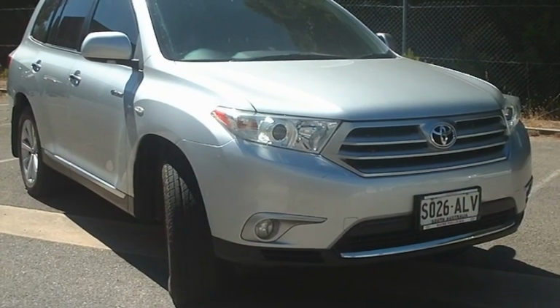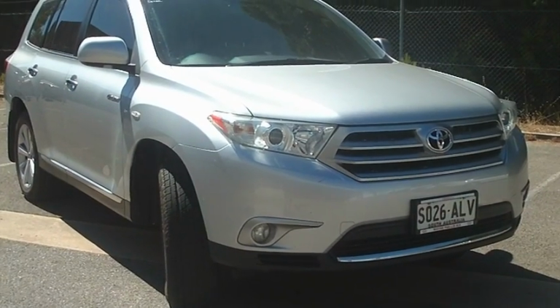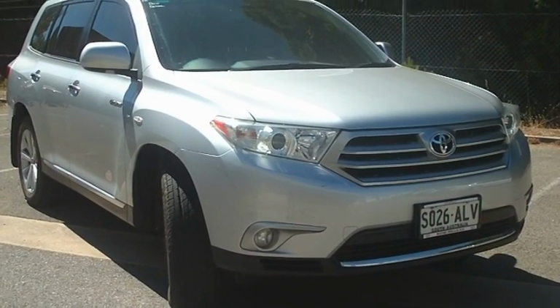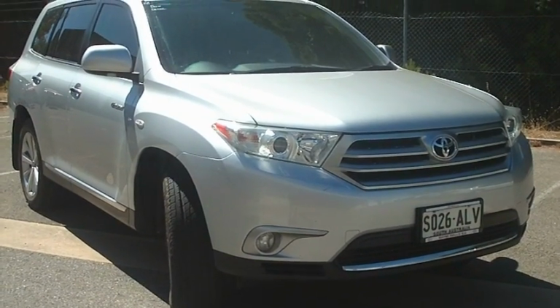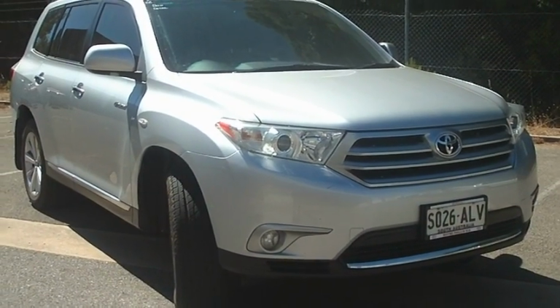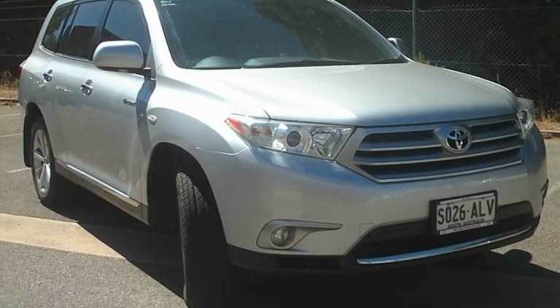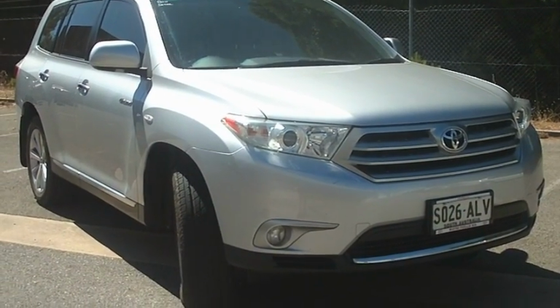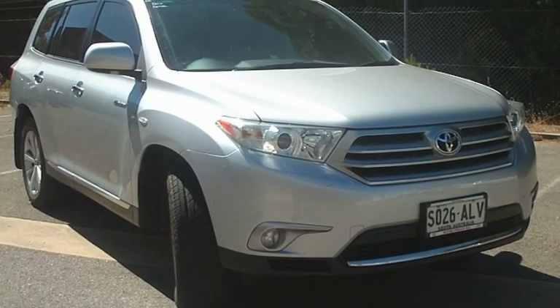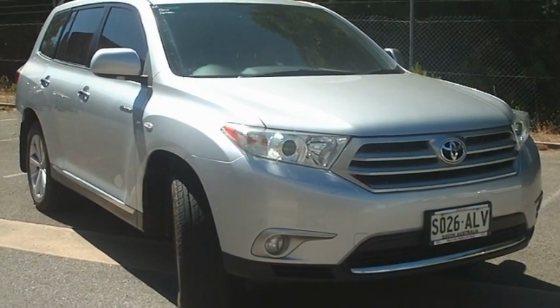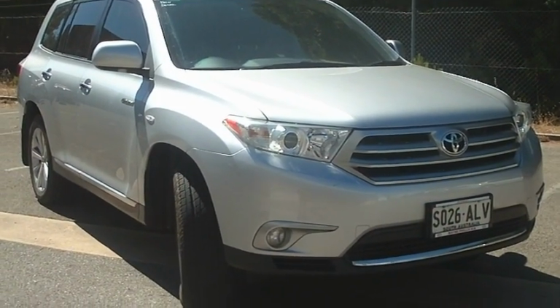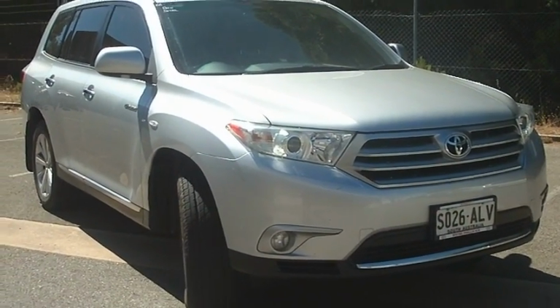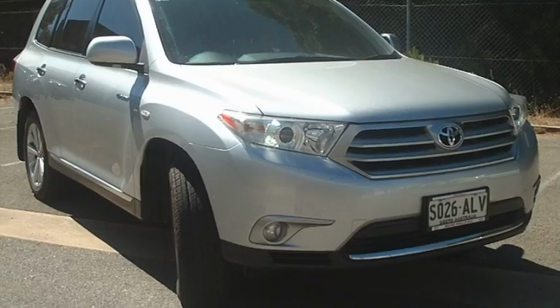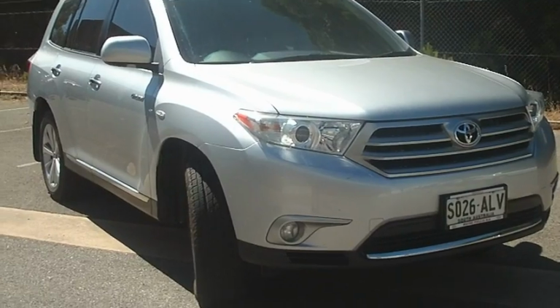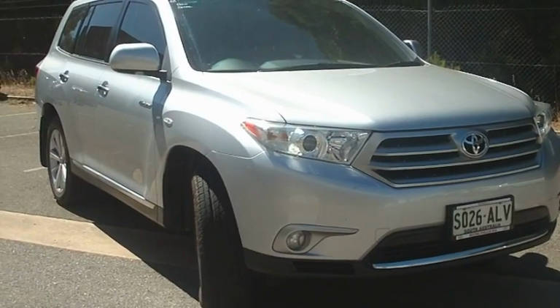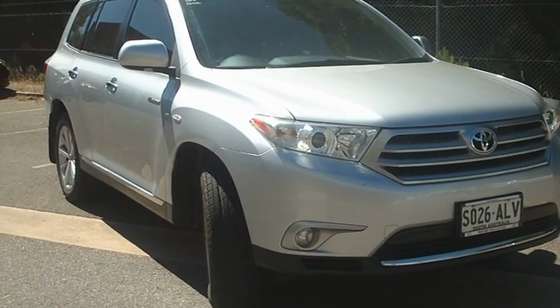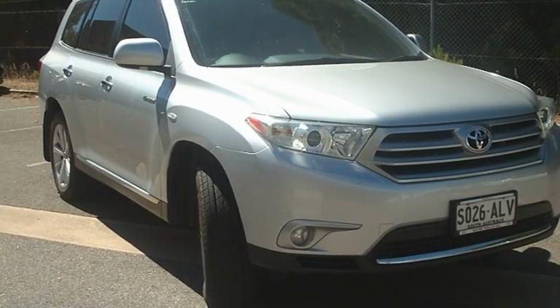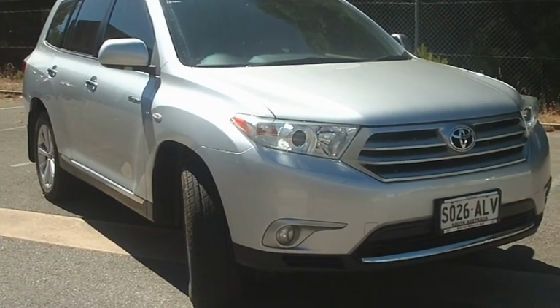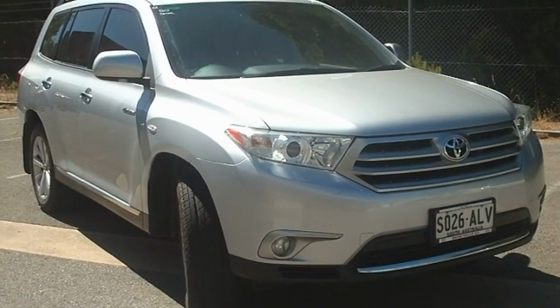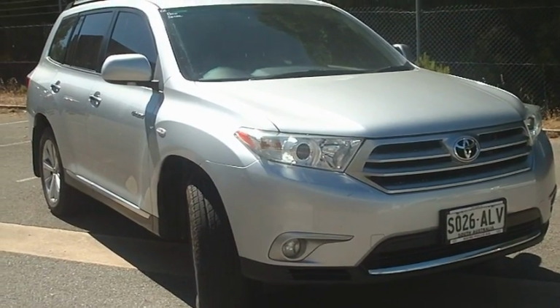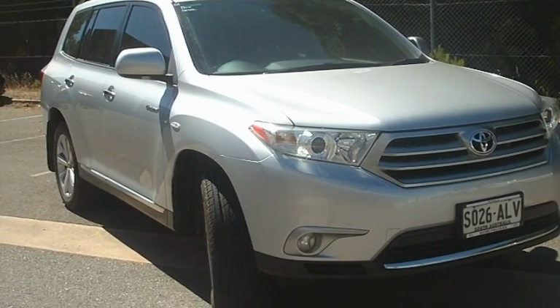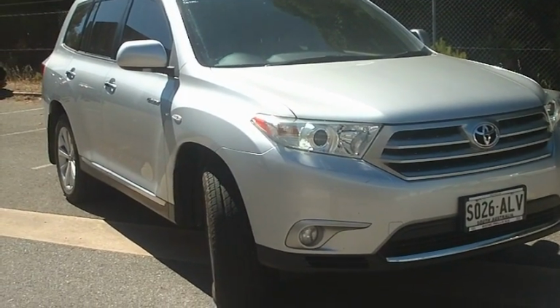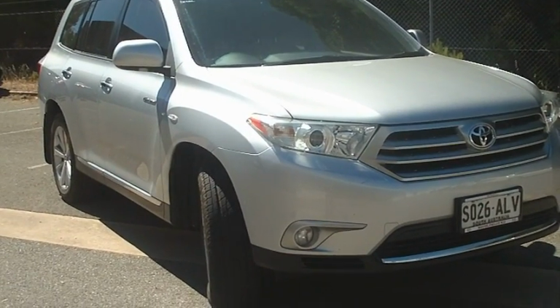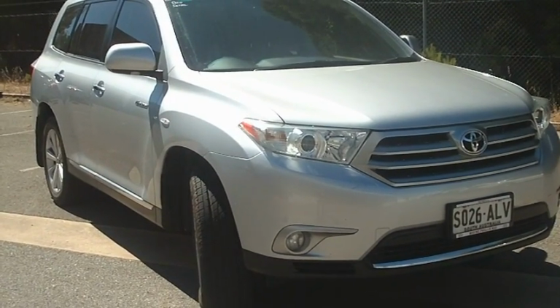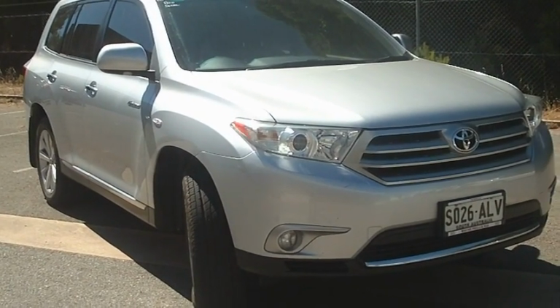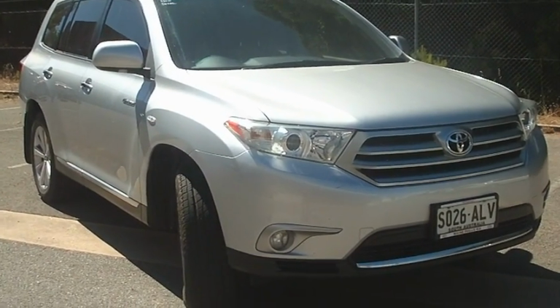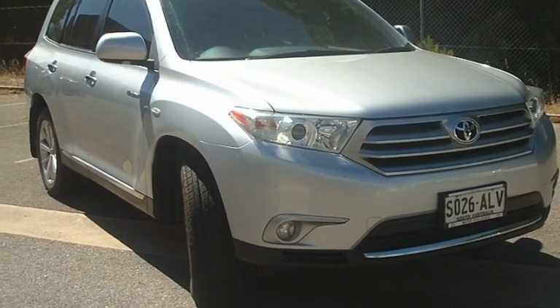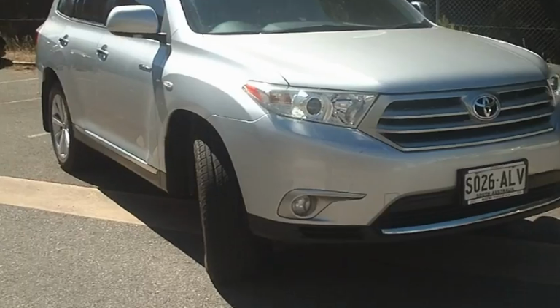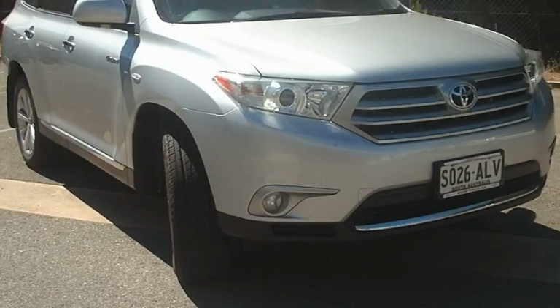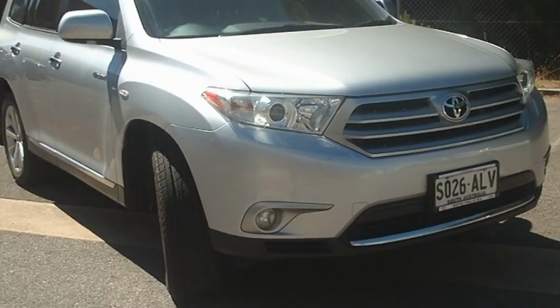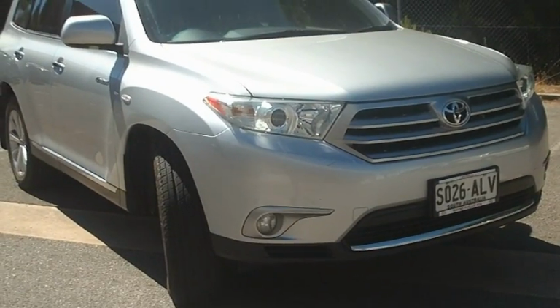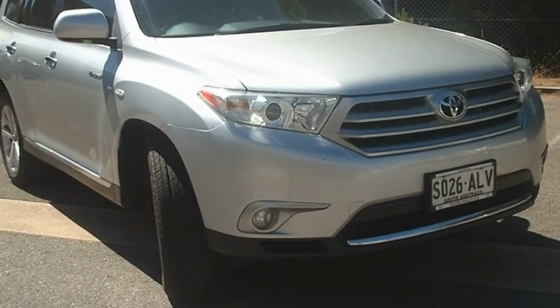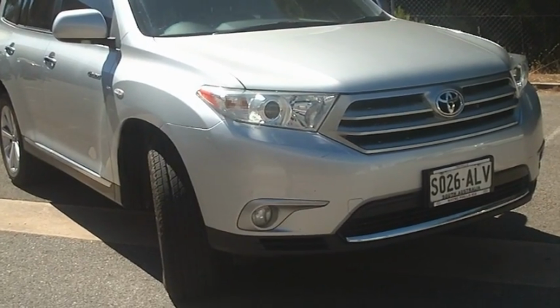Hi Barbara, it's Matt here from Wayne Phyllis Automotive. I'm just going to run through a free video for you on the Kluger you inquired on, and again apologies that it wasn't here available on the Saturday.